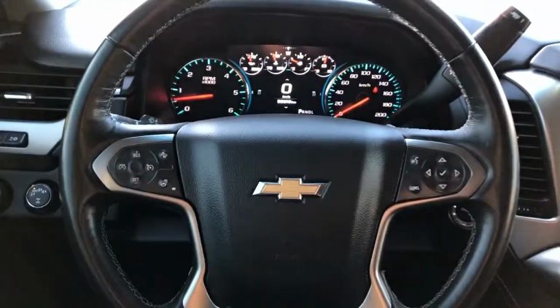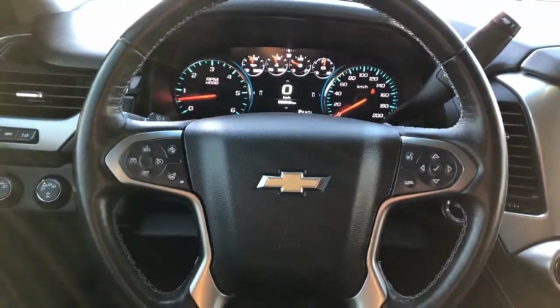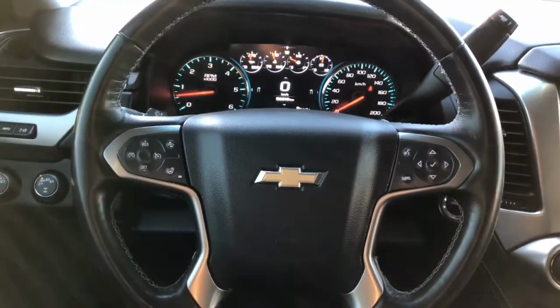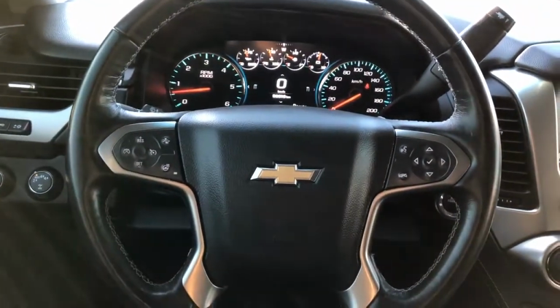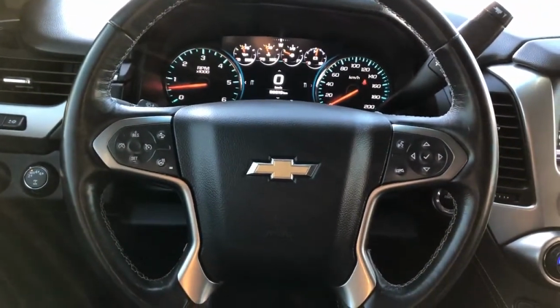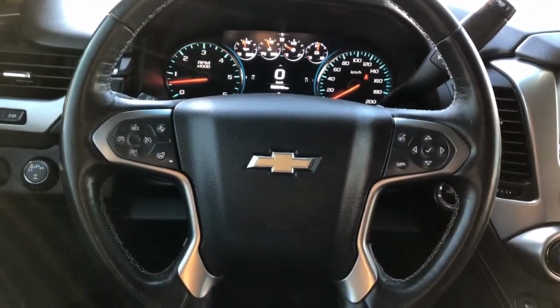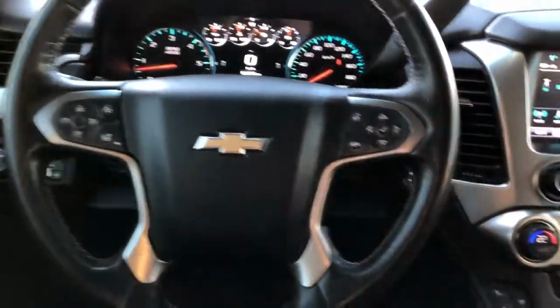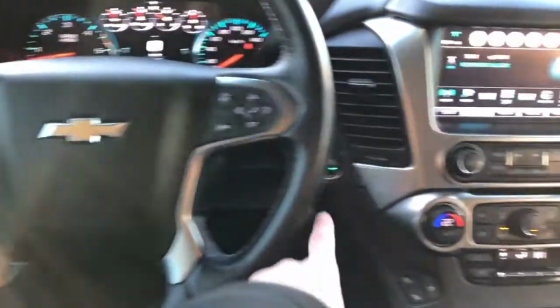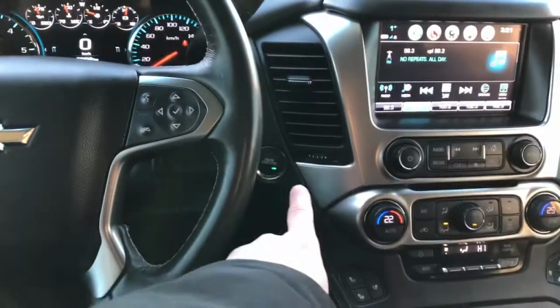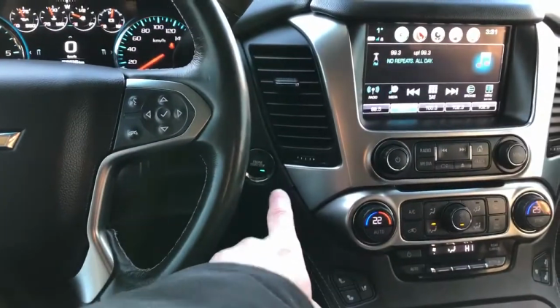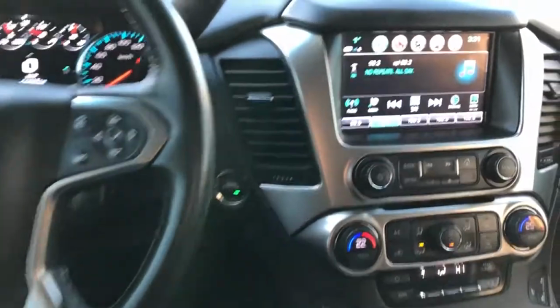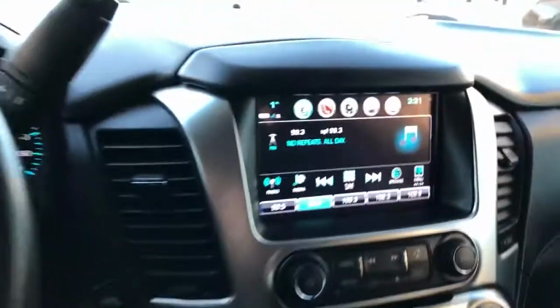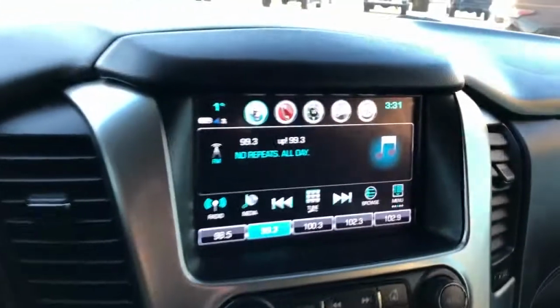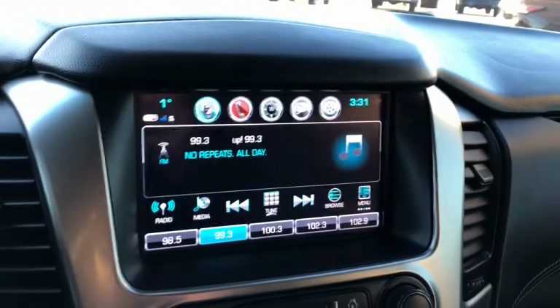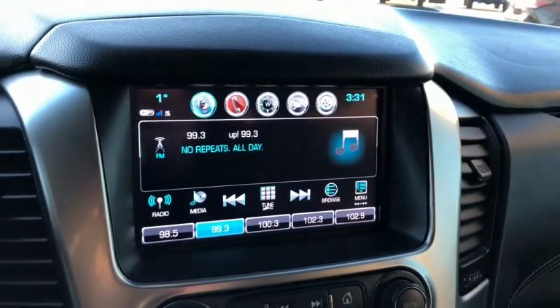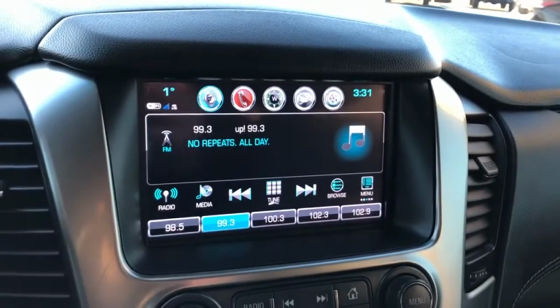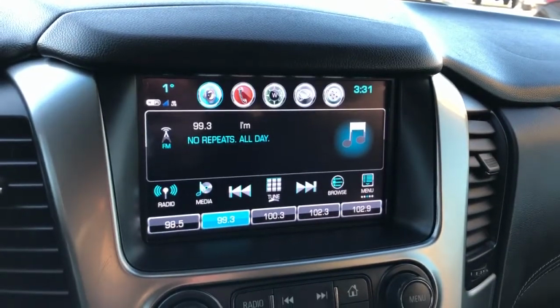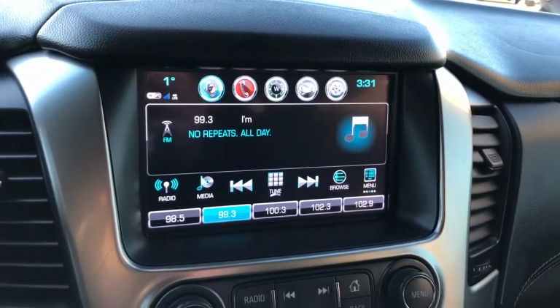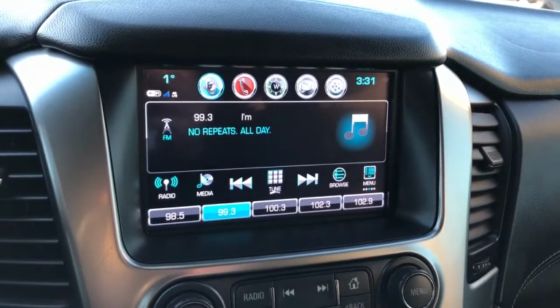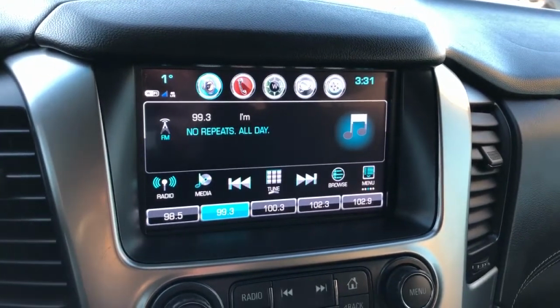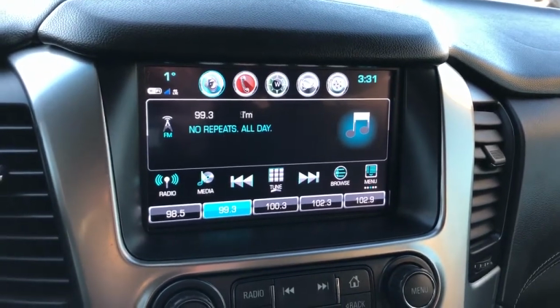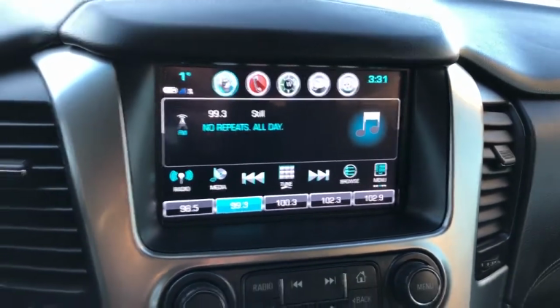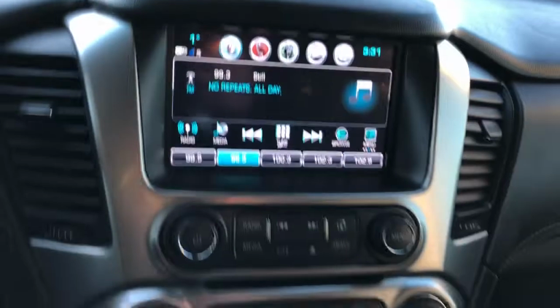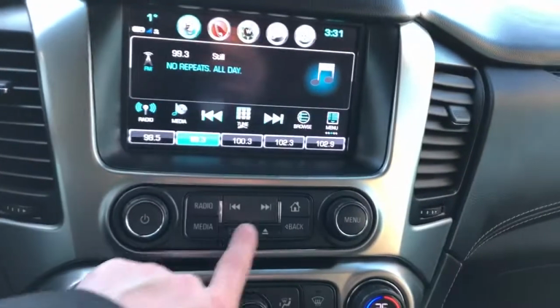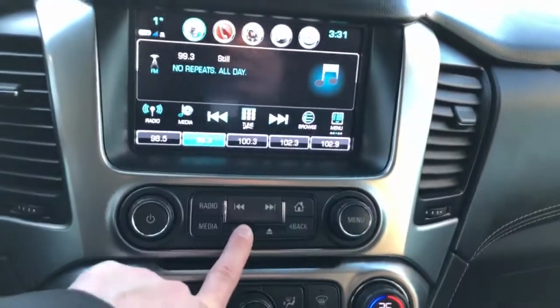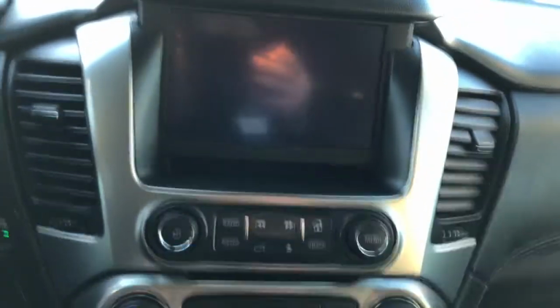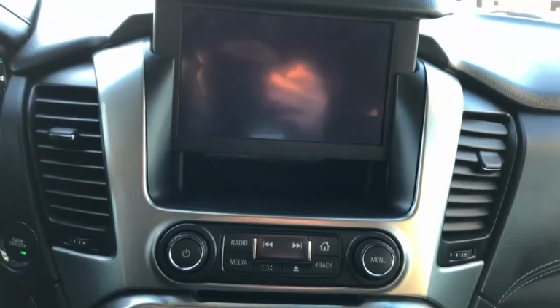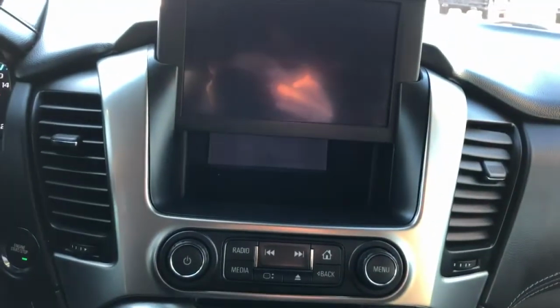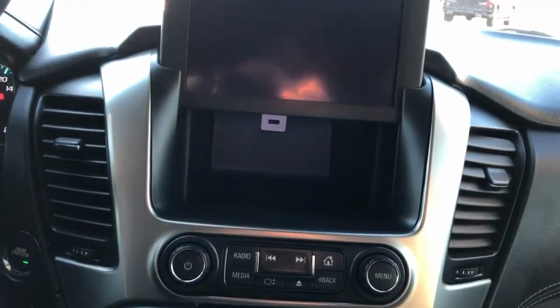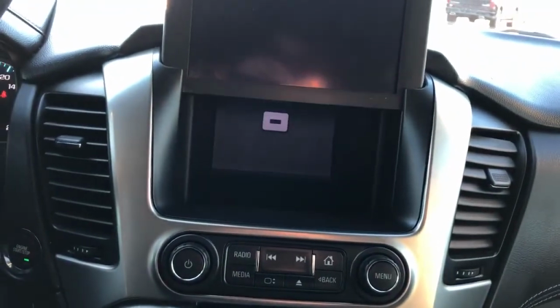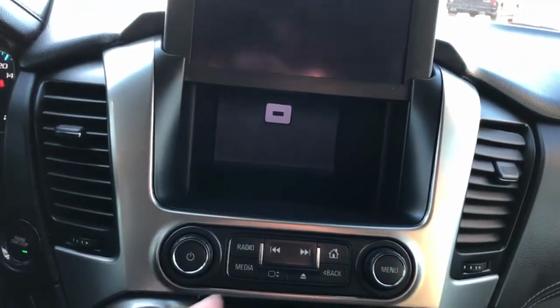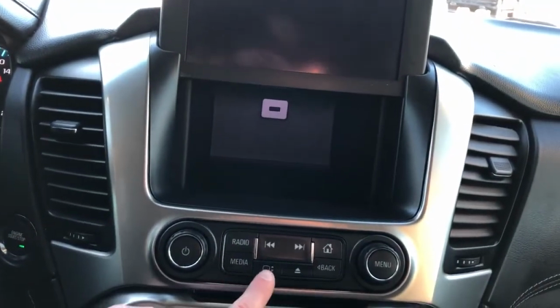We have our multi-function leather wrapped heated steering wheel, push start, infotainment screen with our backup camera, navigation, Apple CarPlay and Android Auto. It also folds up for trivial storage and a USB port behind.